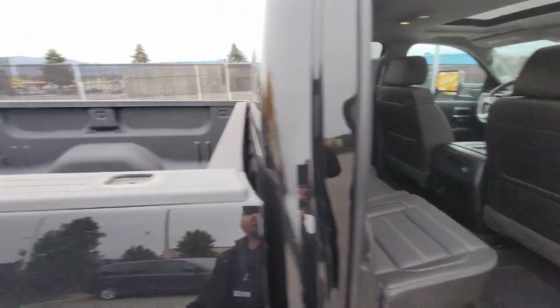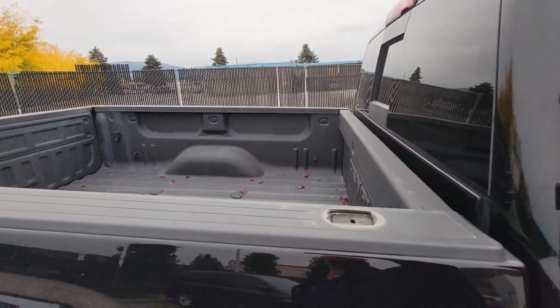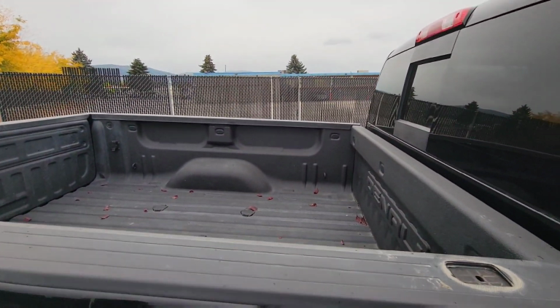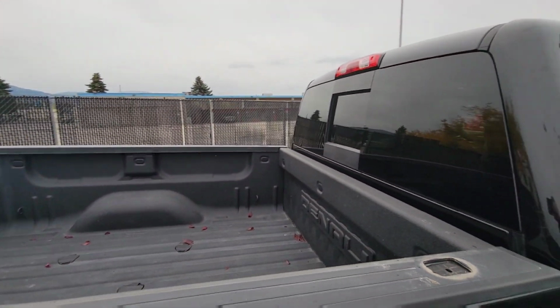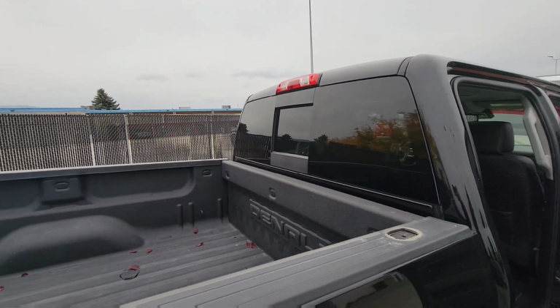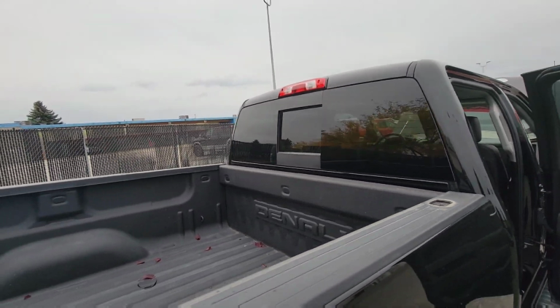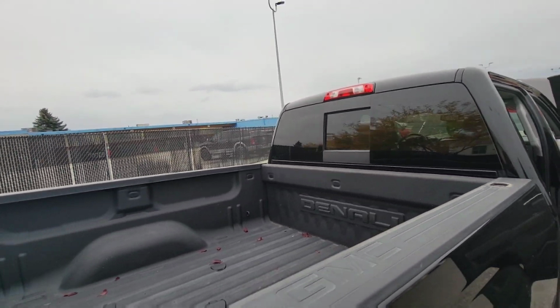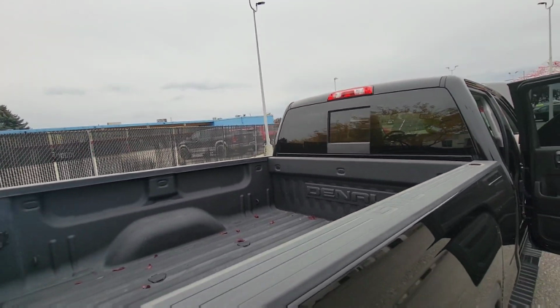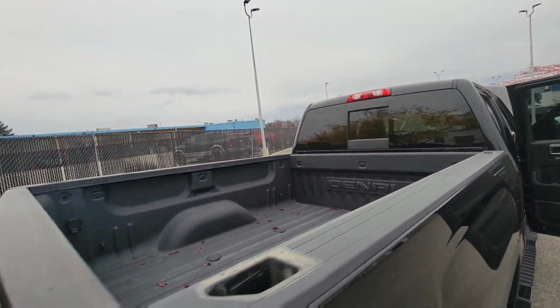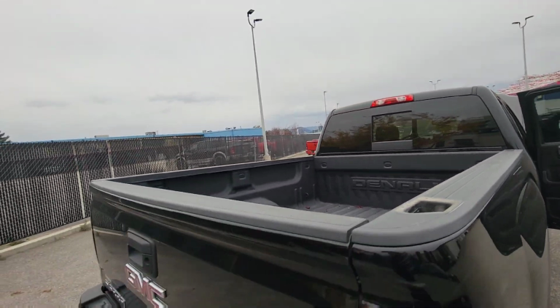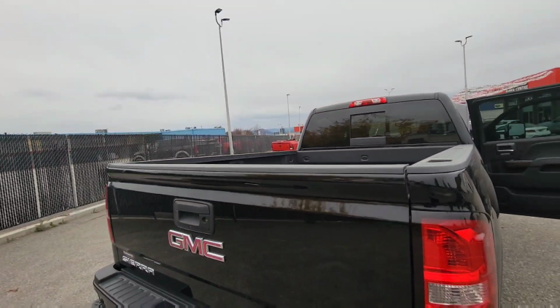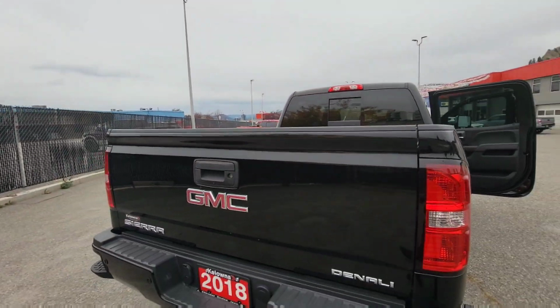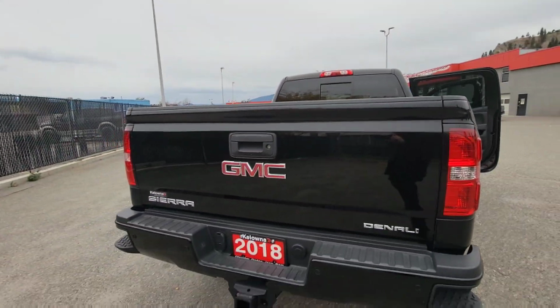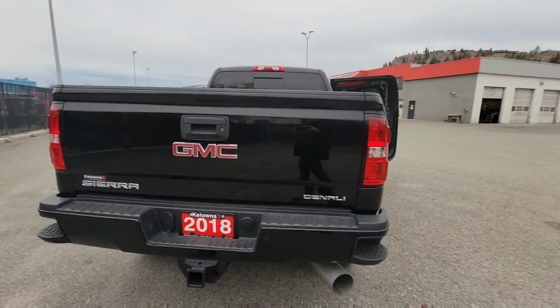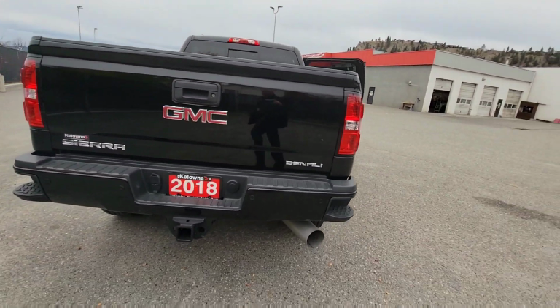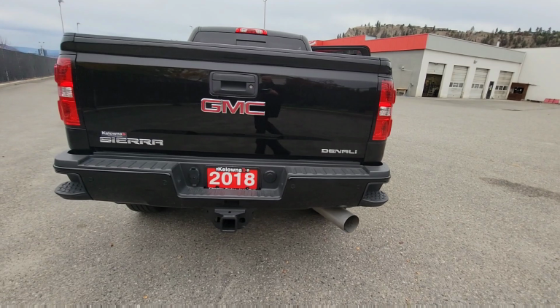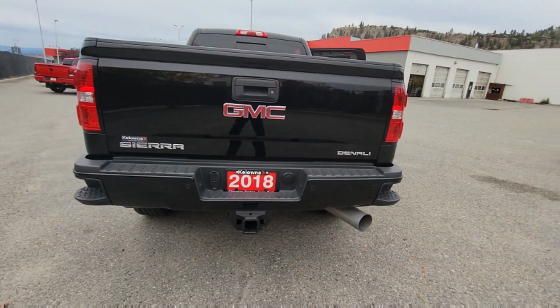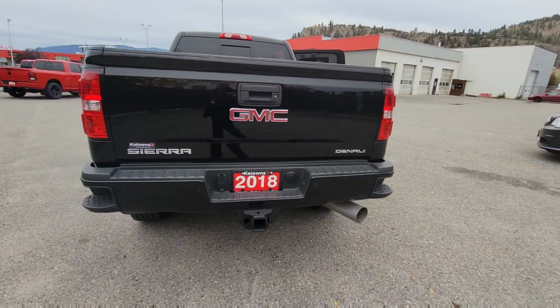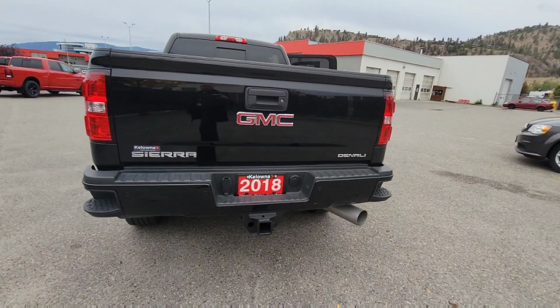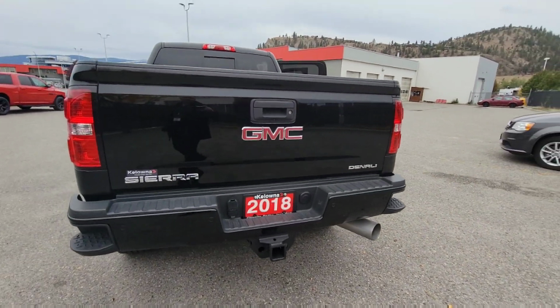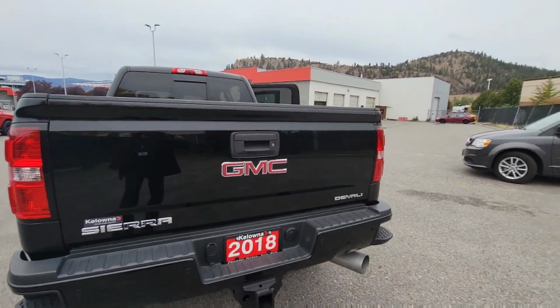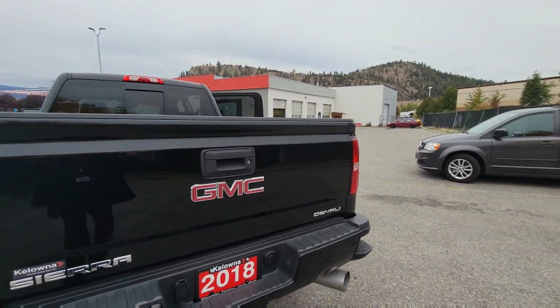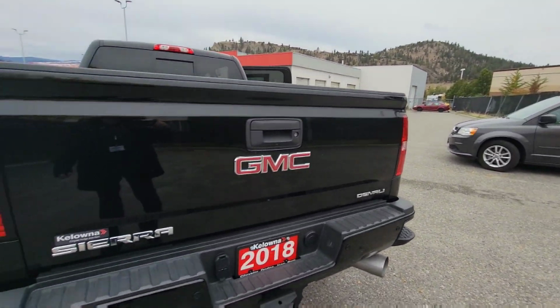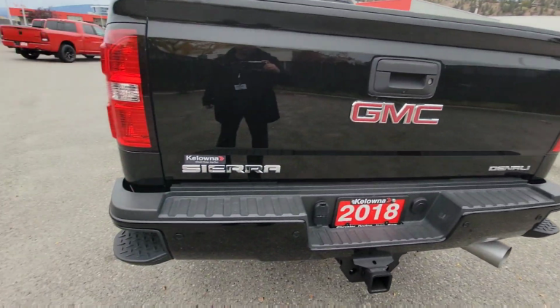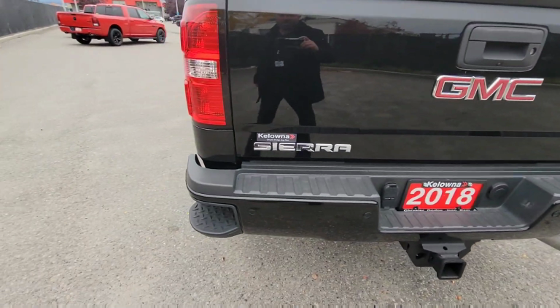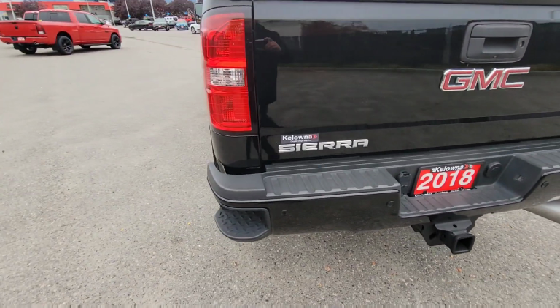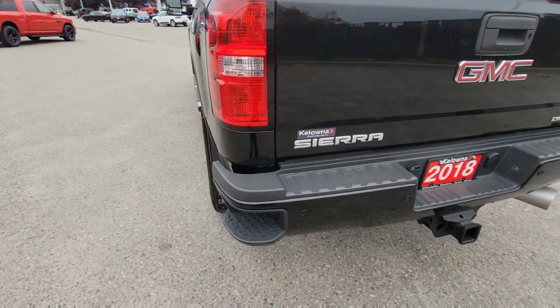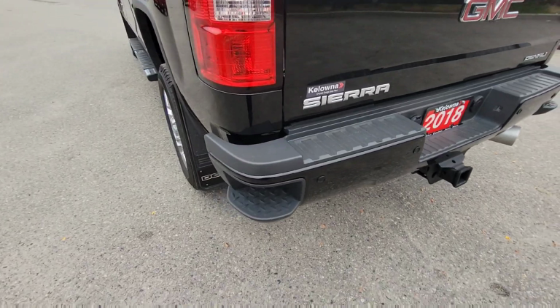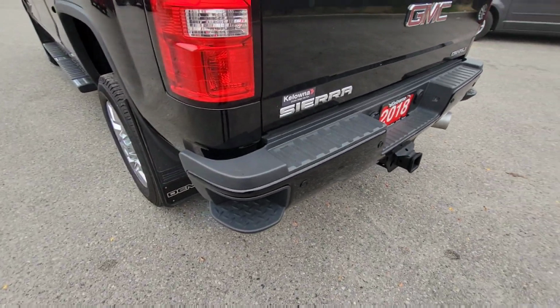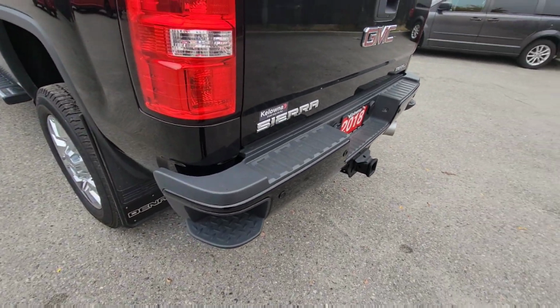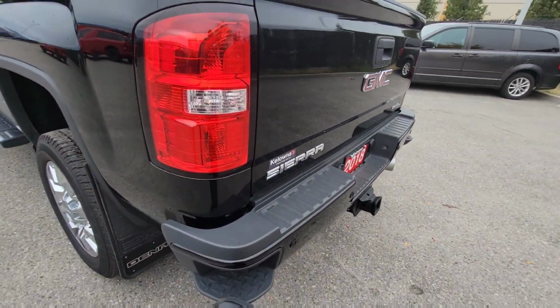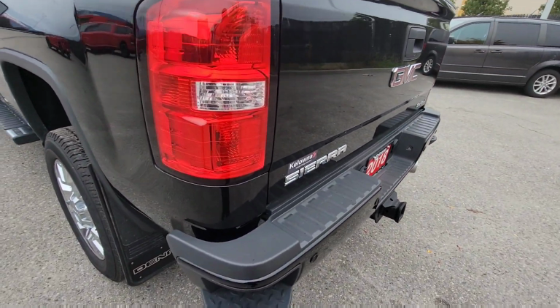Spray-in bed liner is already done for you as well. You can see the rear sliding window on the rear here. We do have a Class 5 receiver hitch, the 4 and 7-pin wiring harness, backup camera as well, and rear park assist sensors.